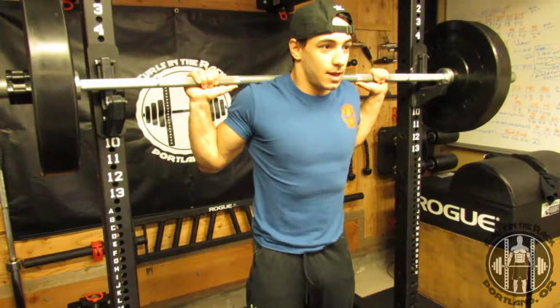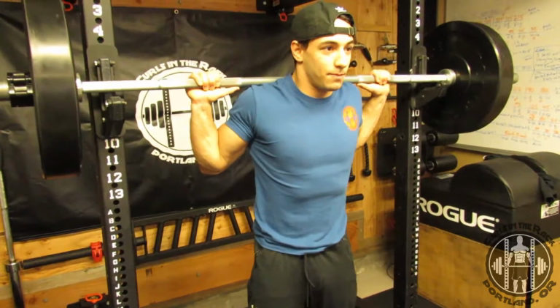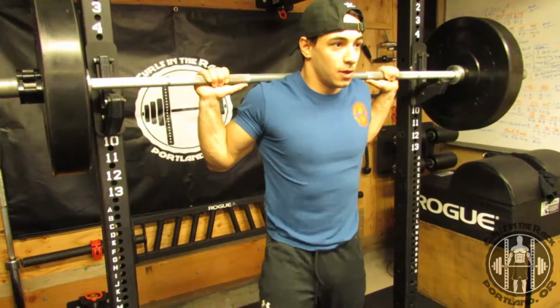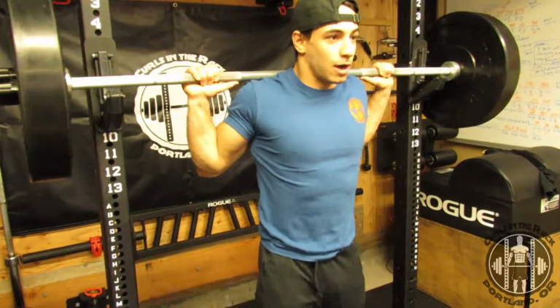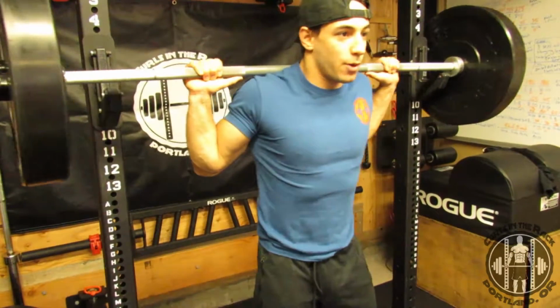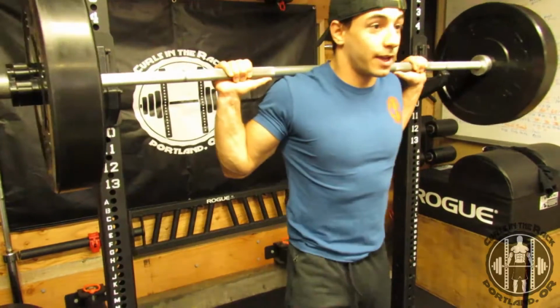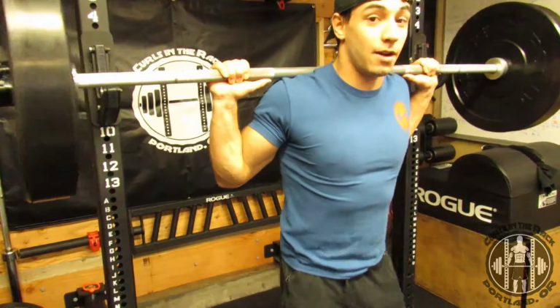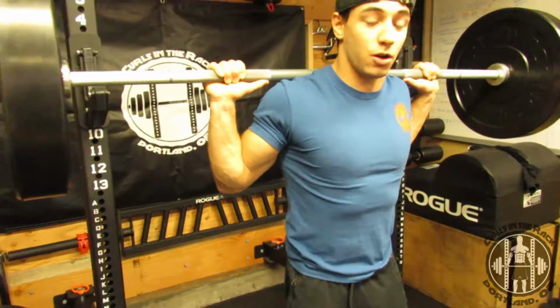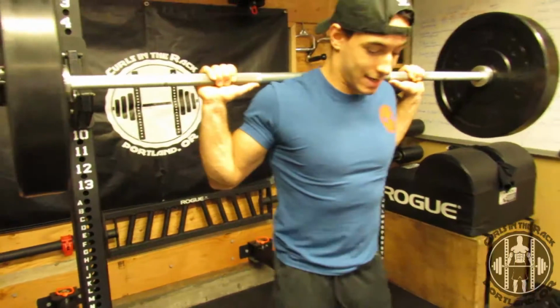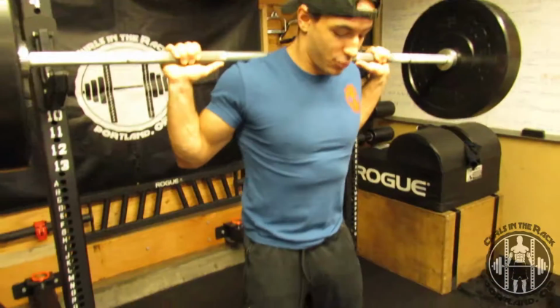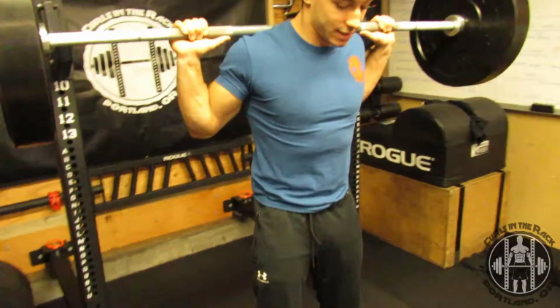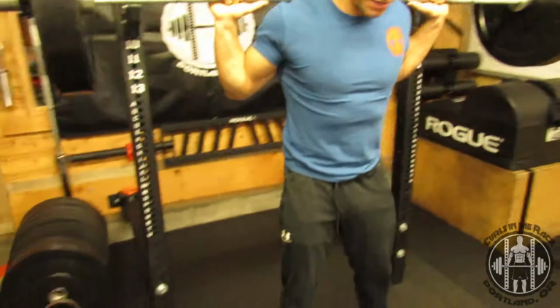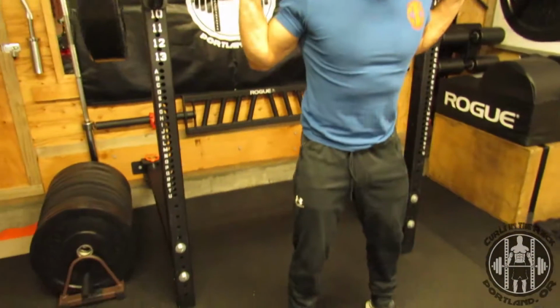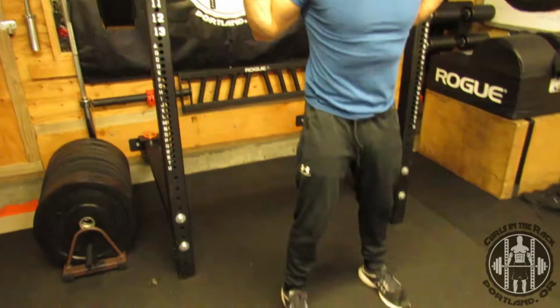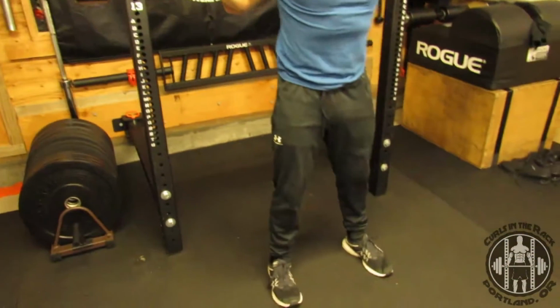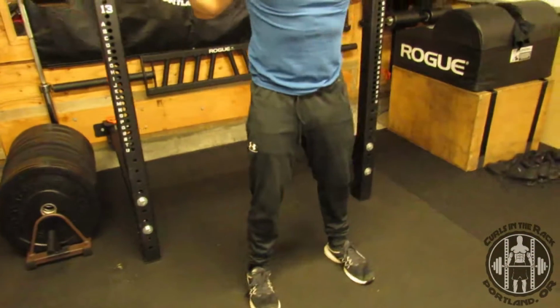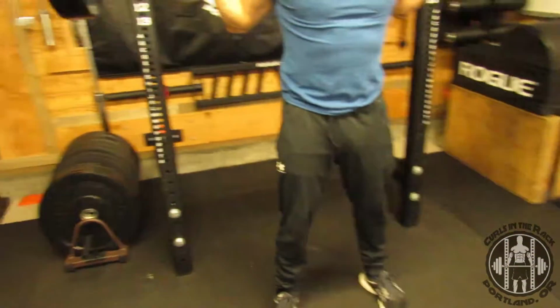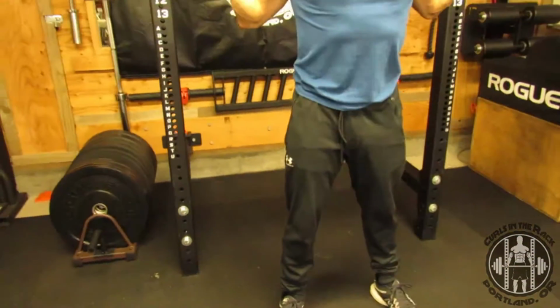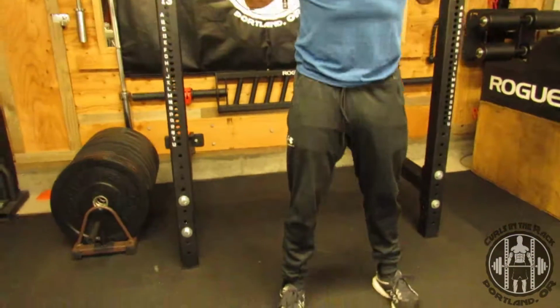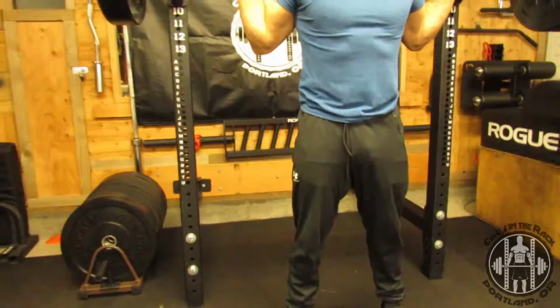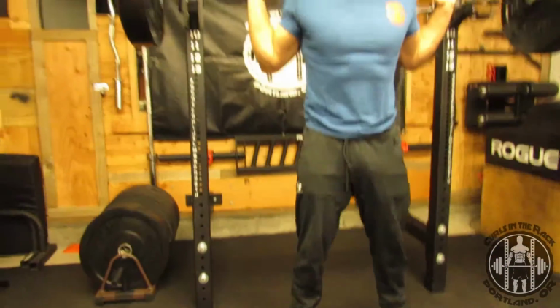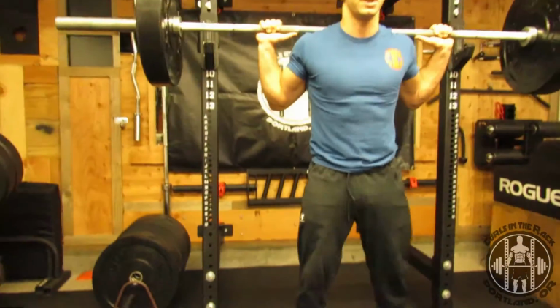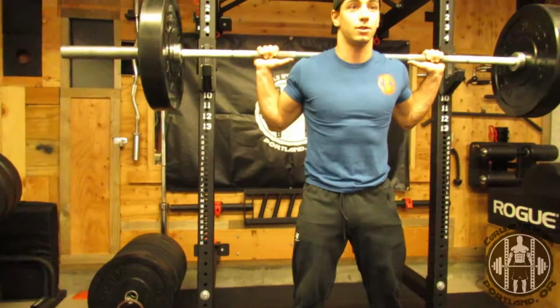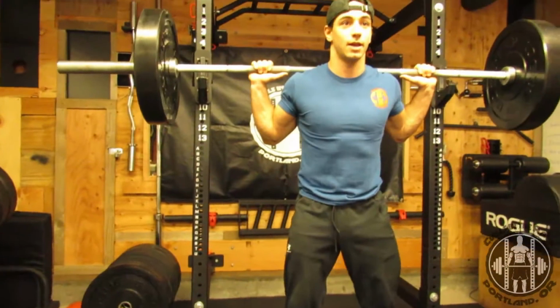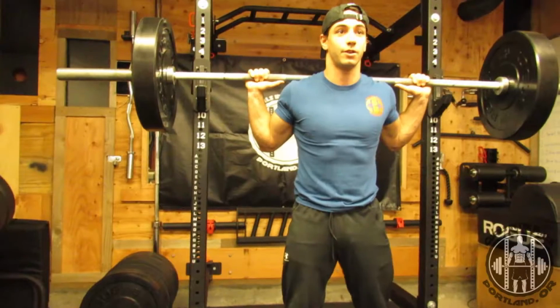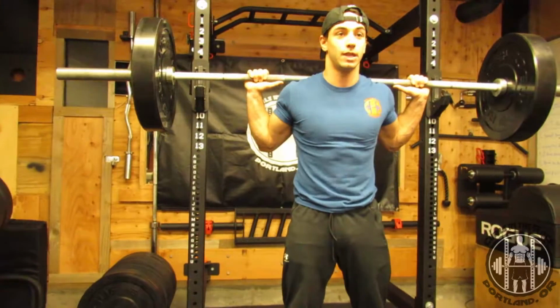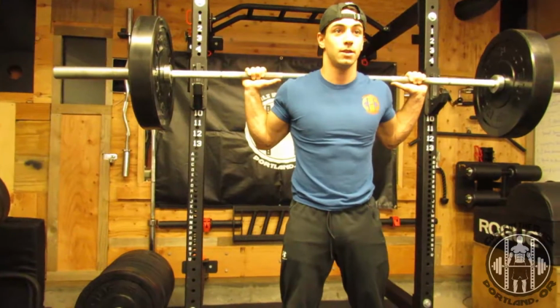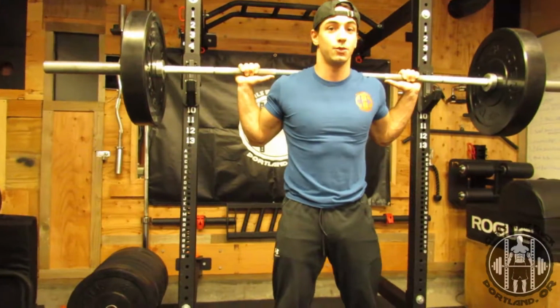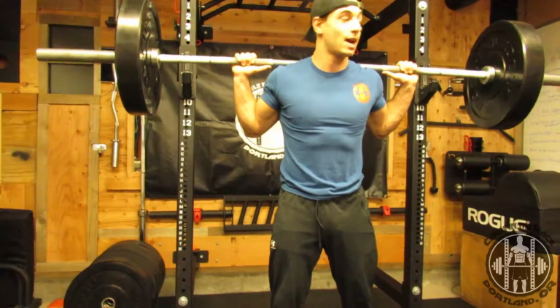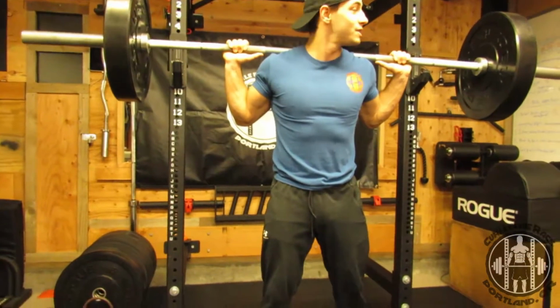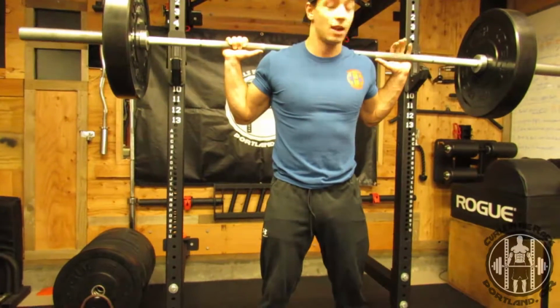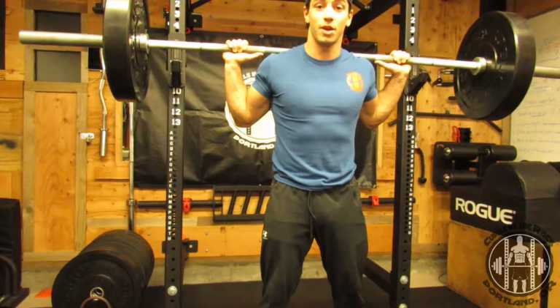Stand up, walk forward. Again, I'll go through that same bracing strategy to find that good squat position — squeeze the glutes, externally rotate, squeeze the abs.